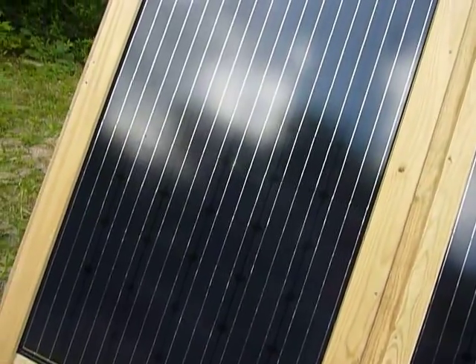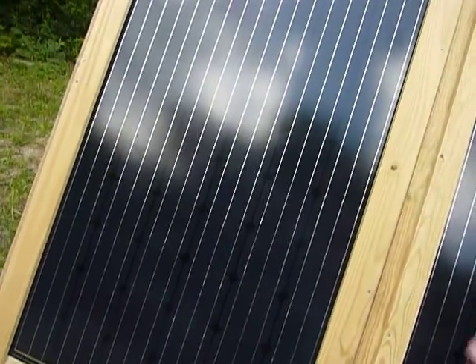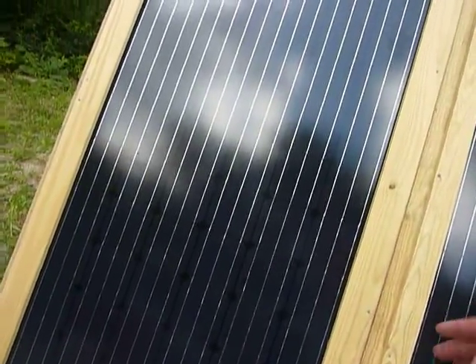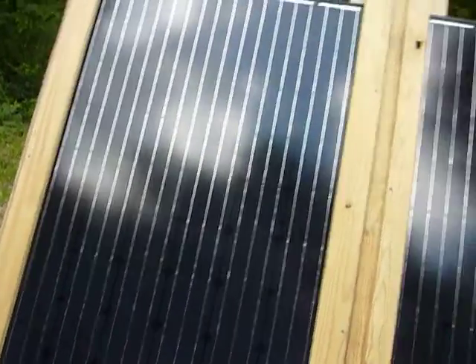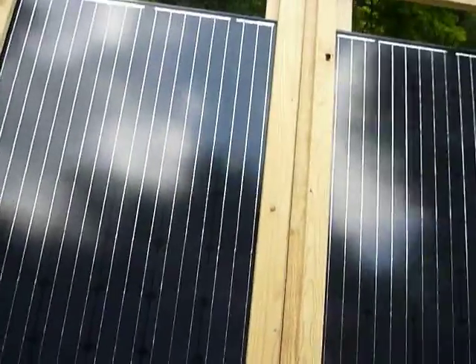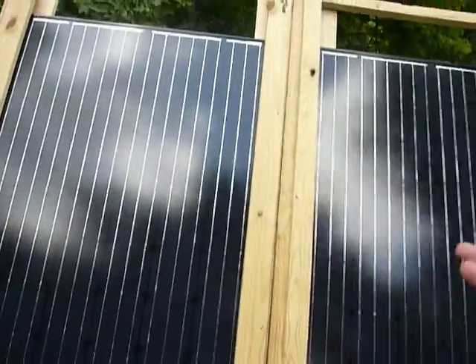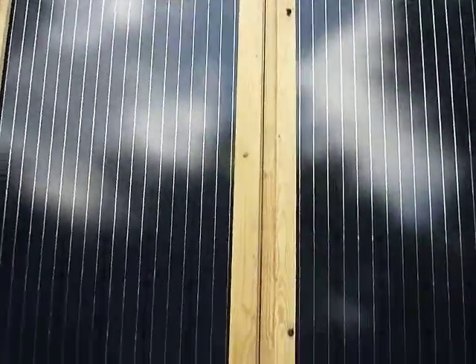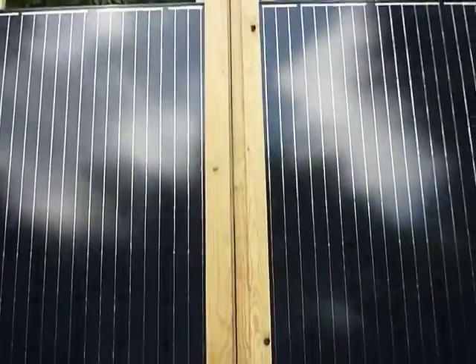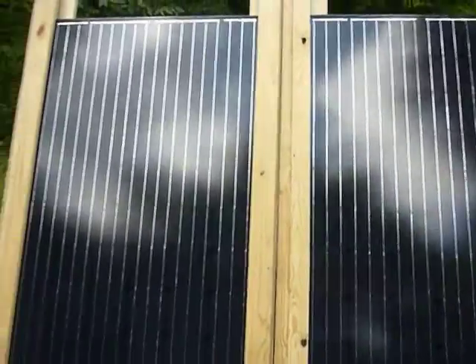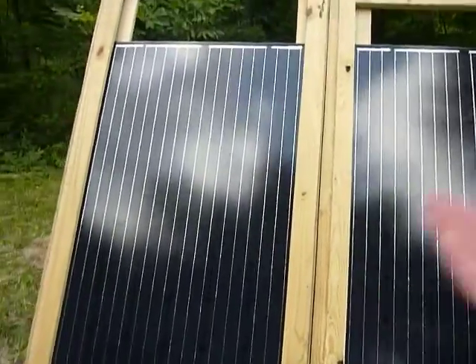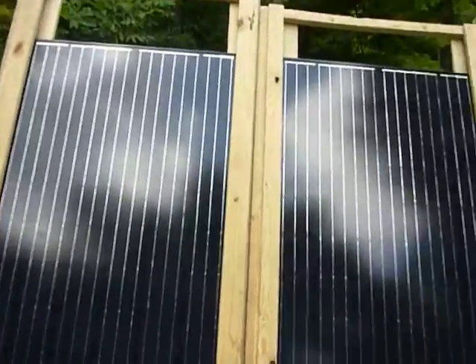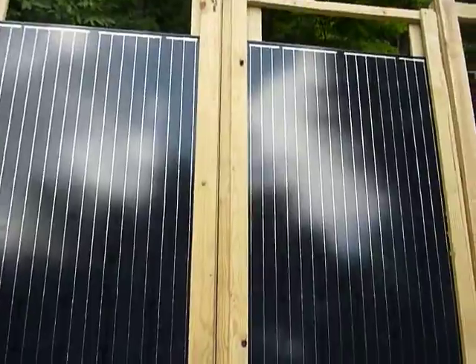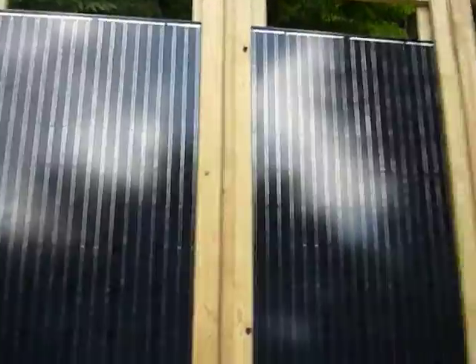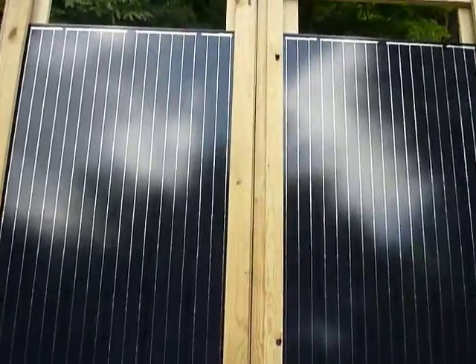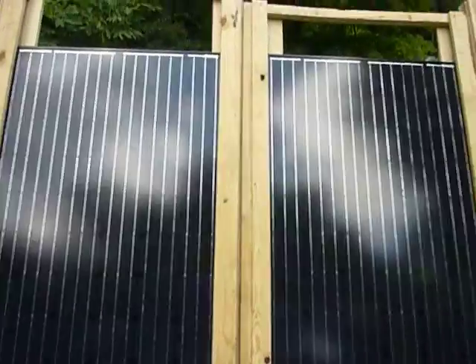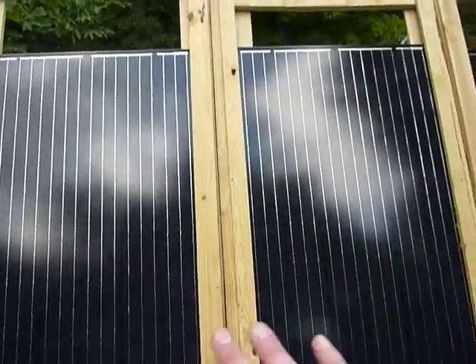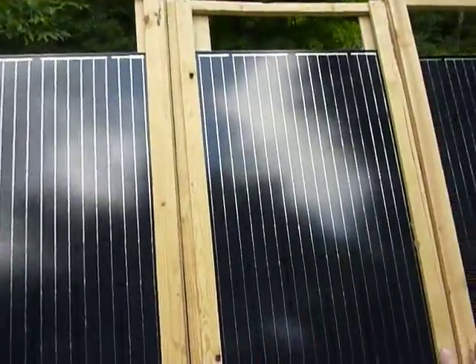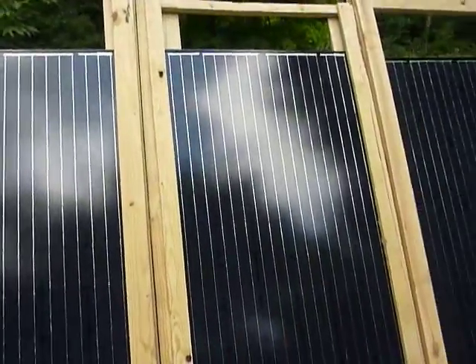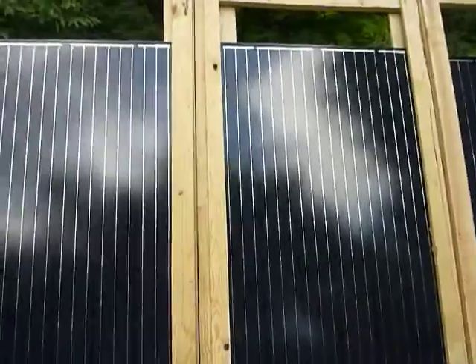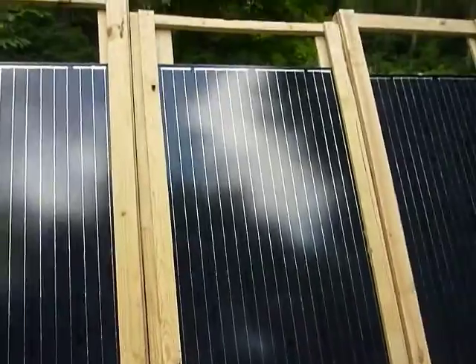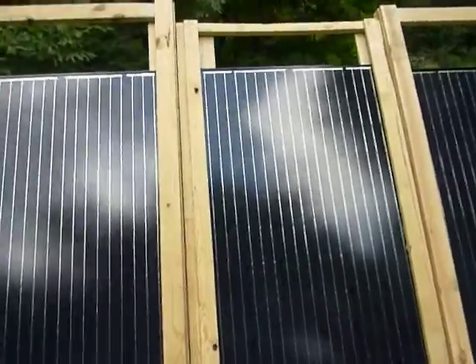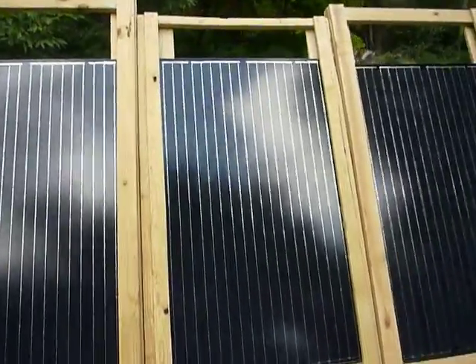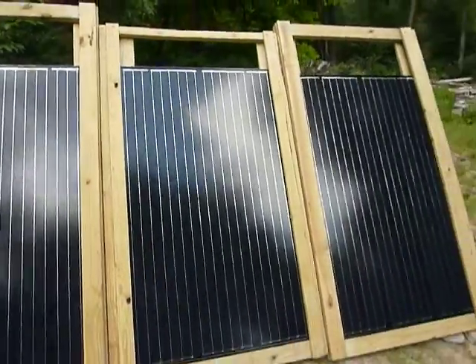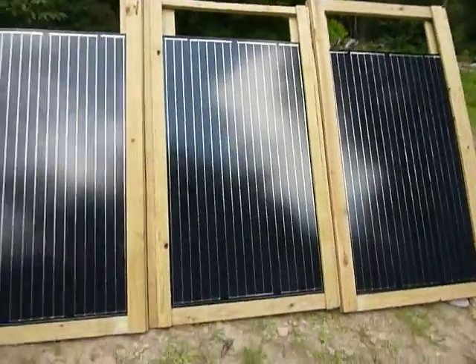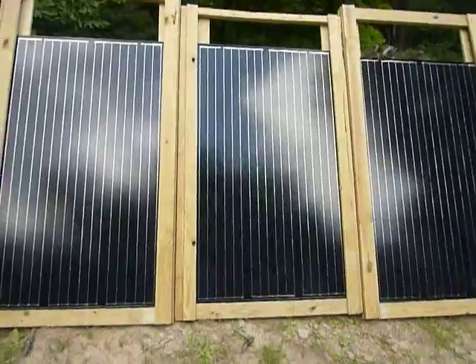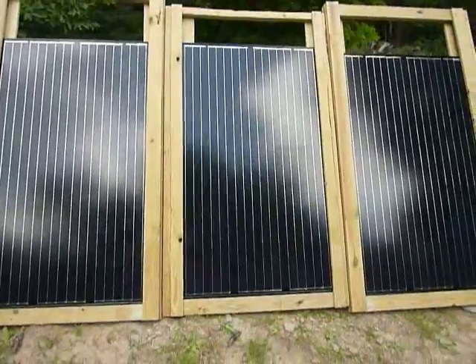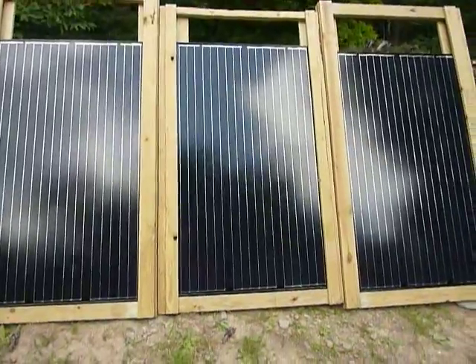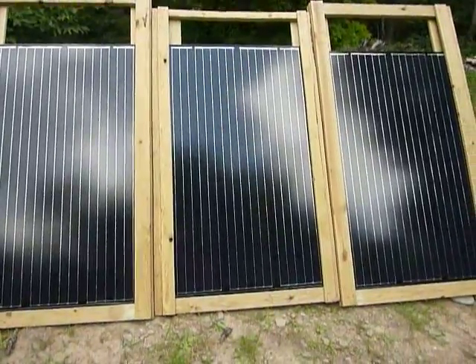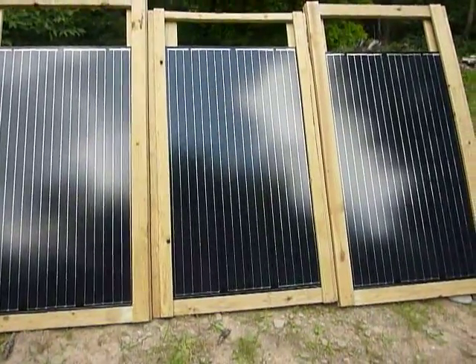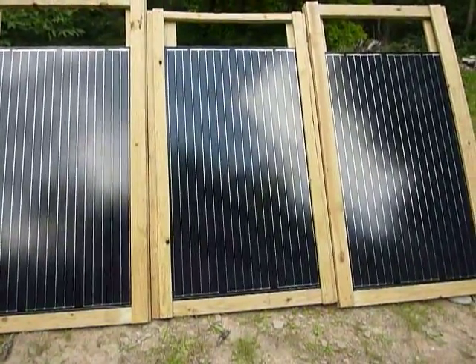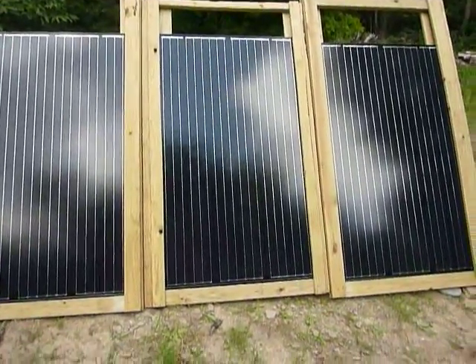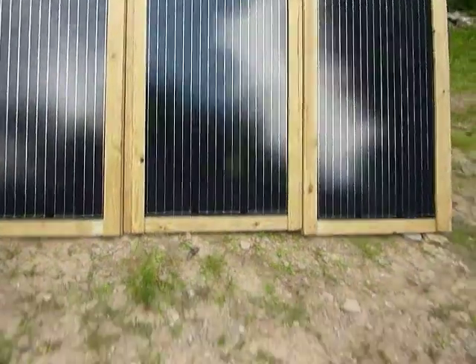I won't go too deep because if I want to adjust the panels I can just pull them out. So there are the three panels up — let me give you a further shot of that.